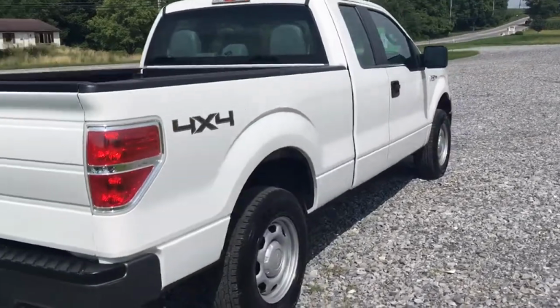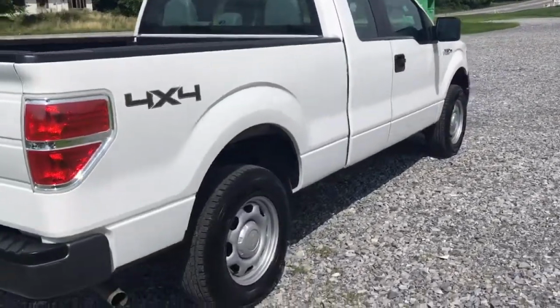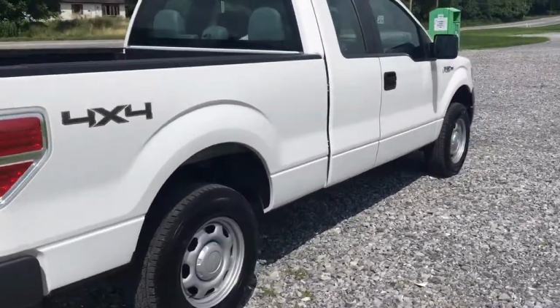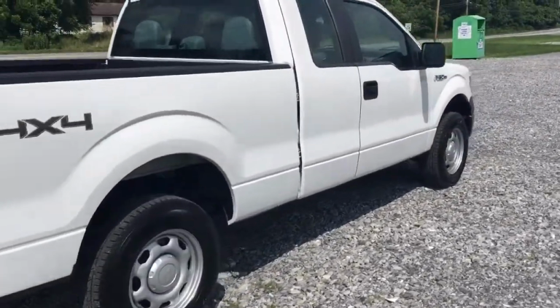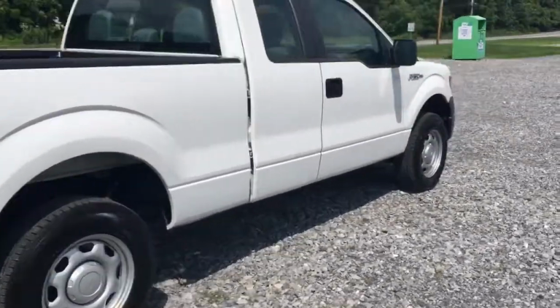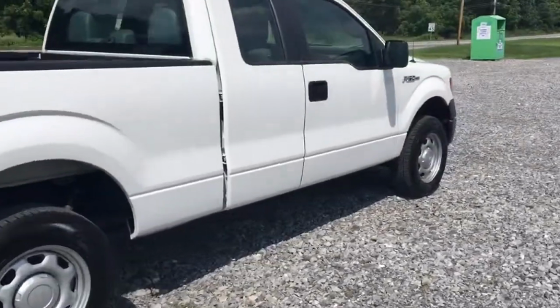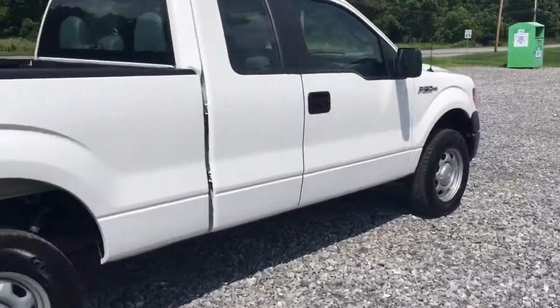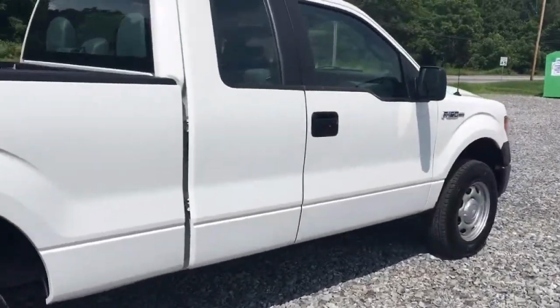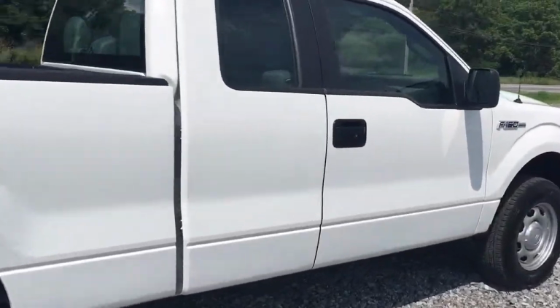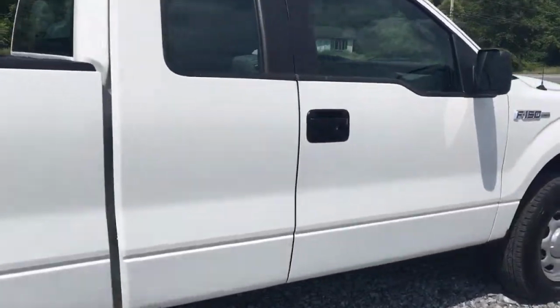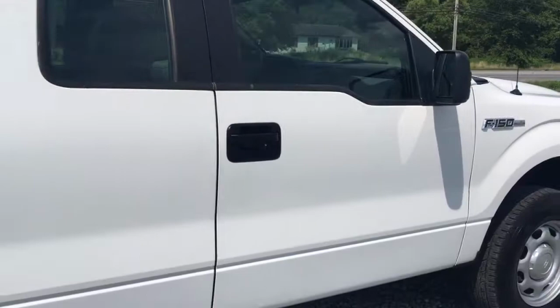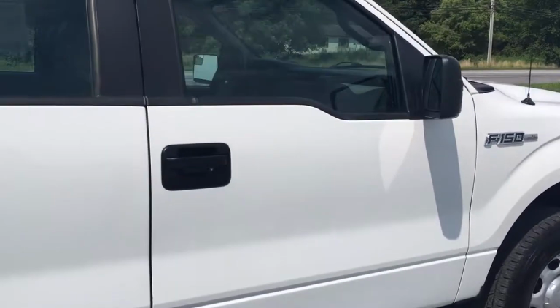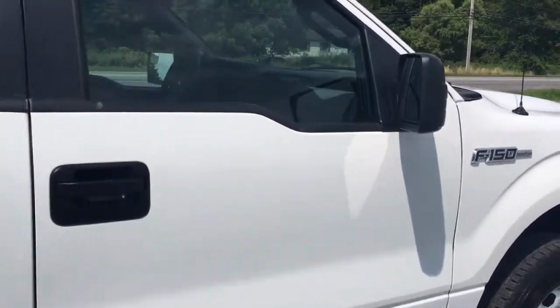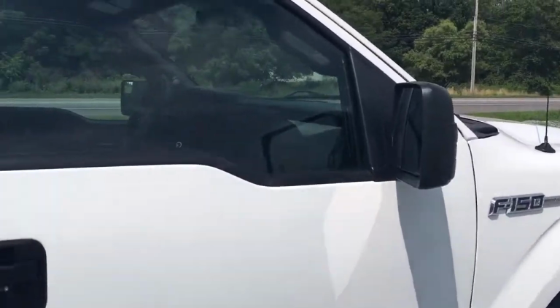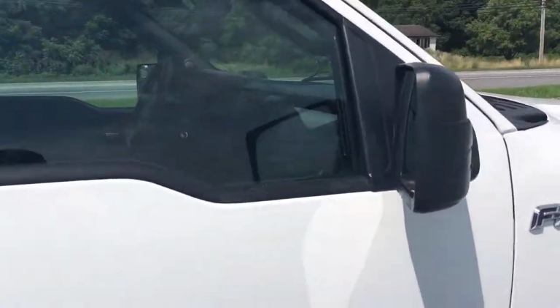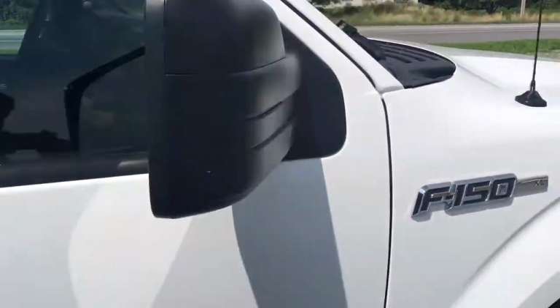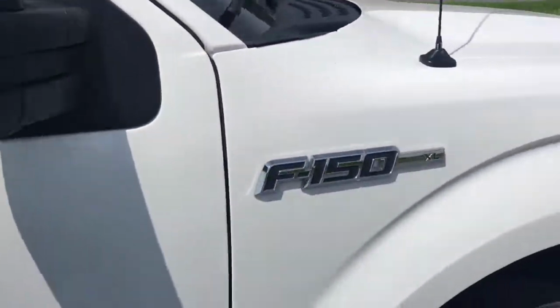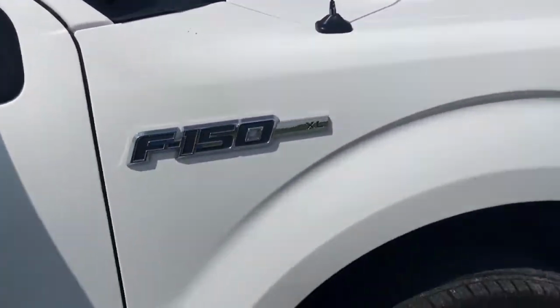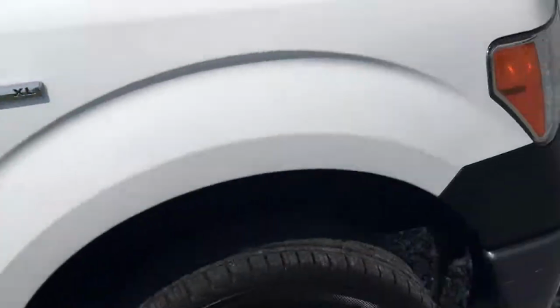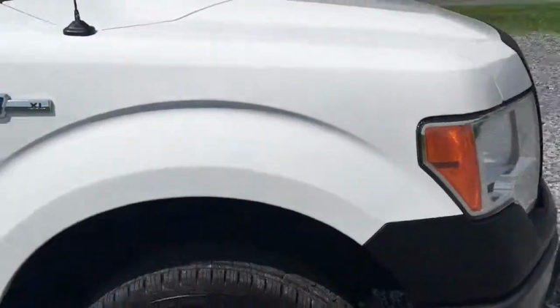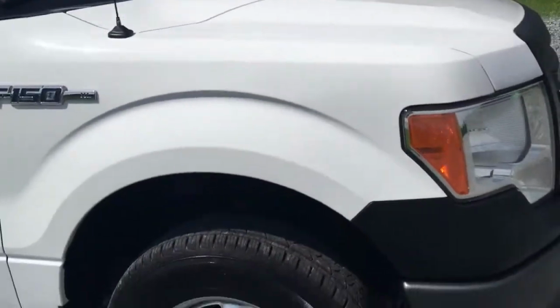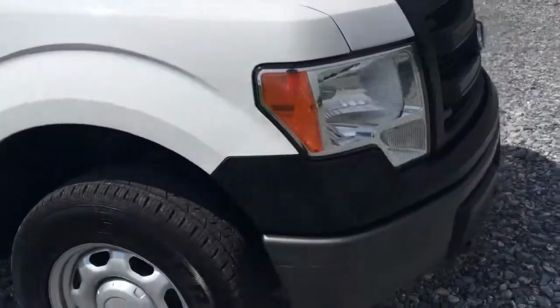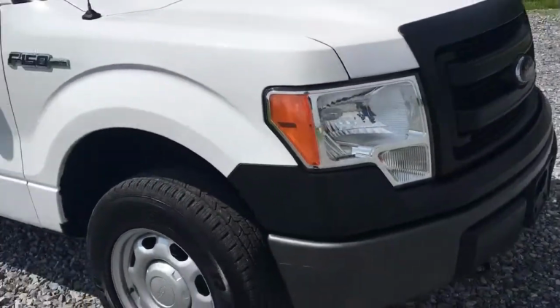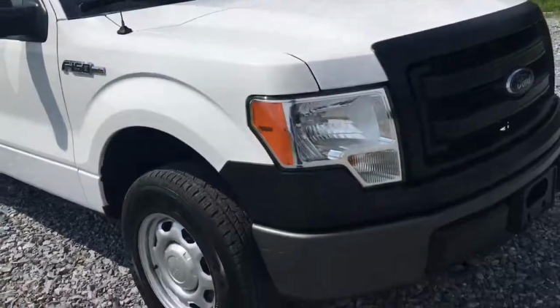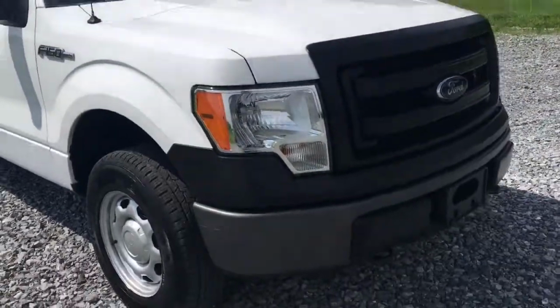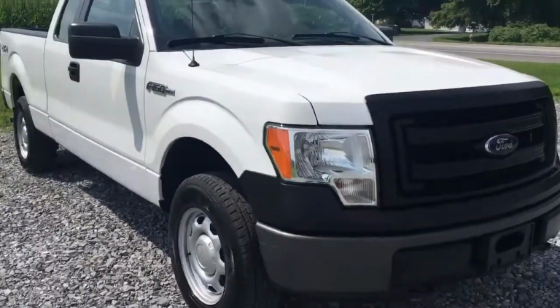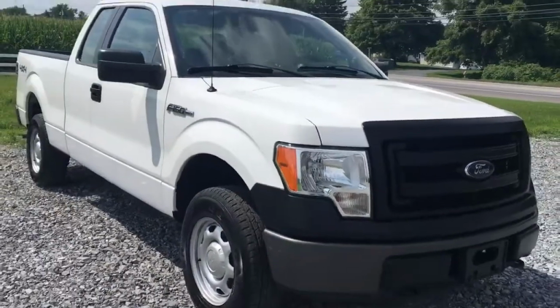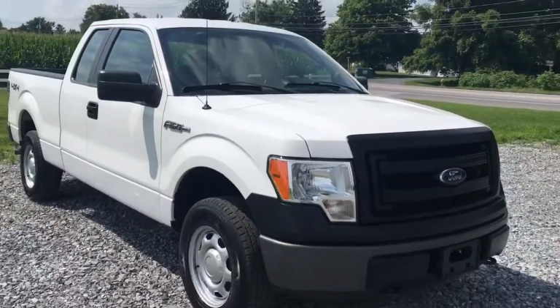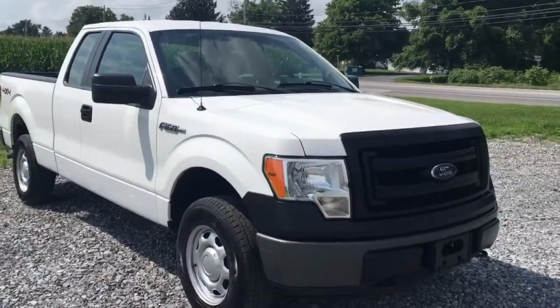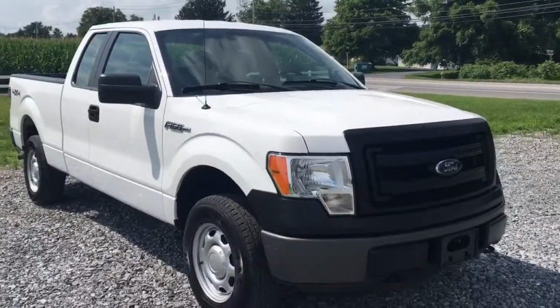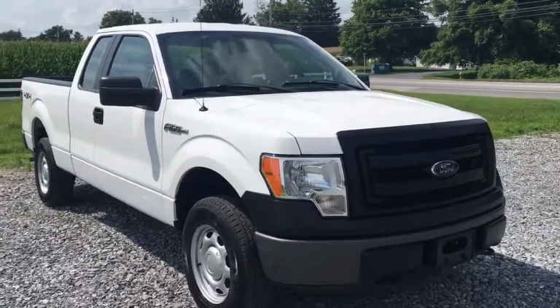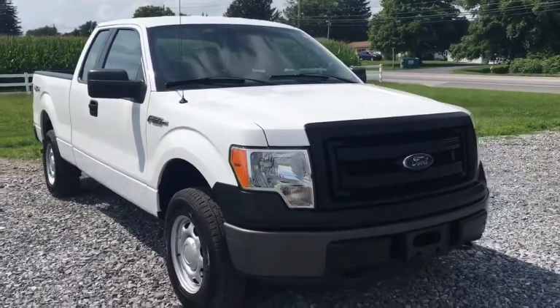Really nice wheels, great paint, standard white, super straight body, no rust. Mirrors are cool — F-150, XL's the trim level. Let's look at it from this side — that looks good, real nice.